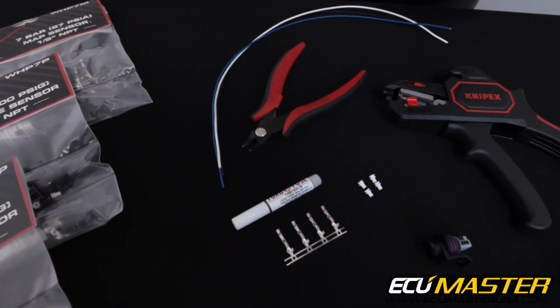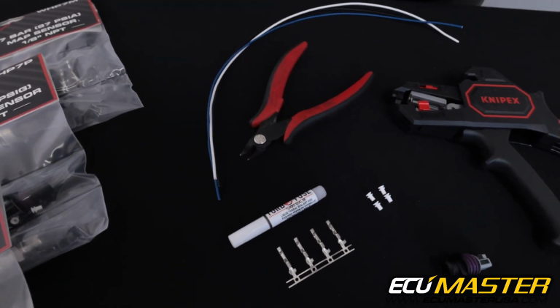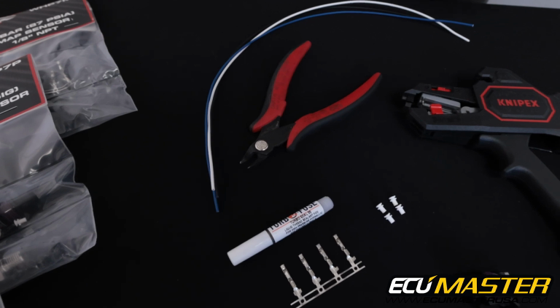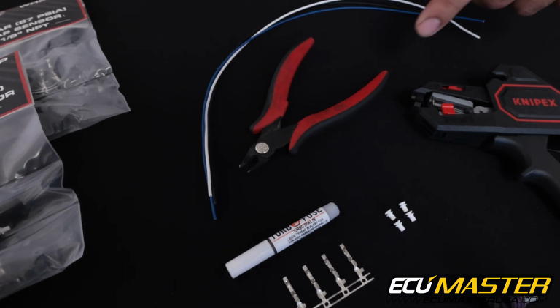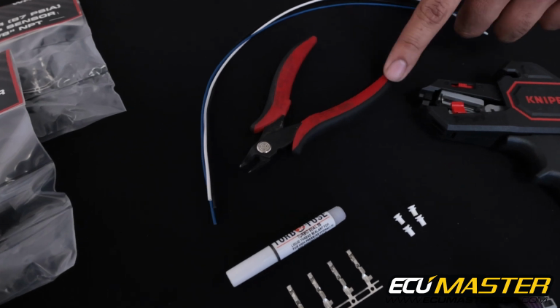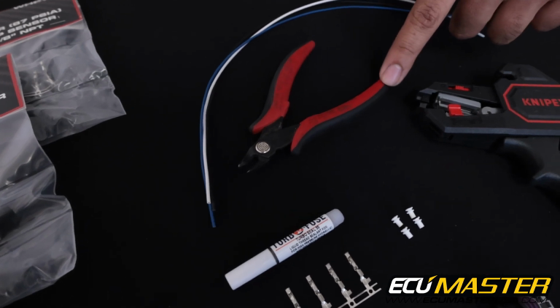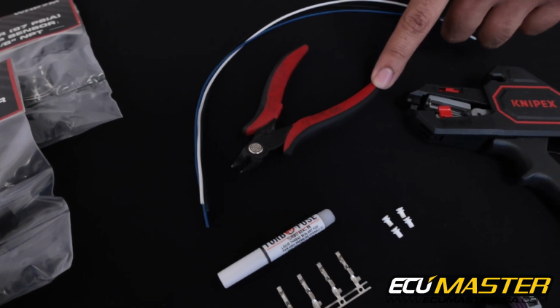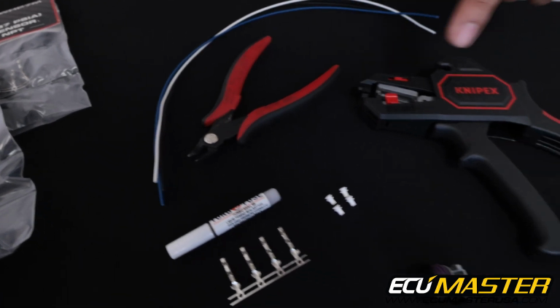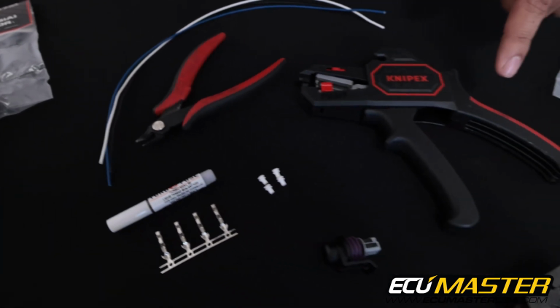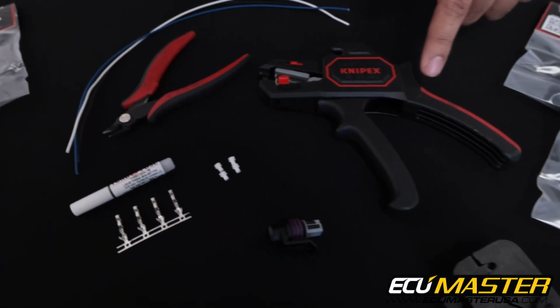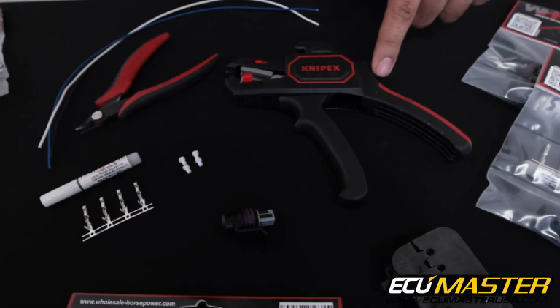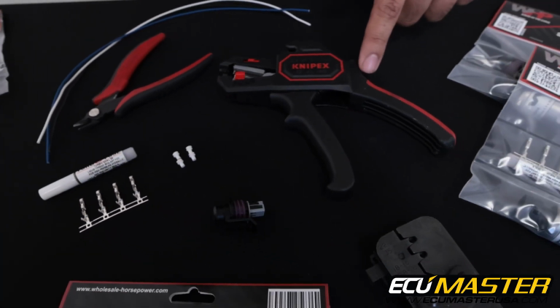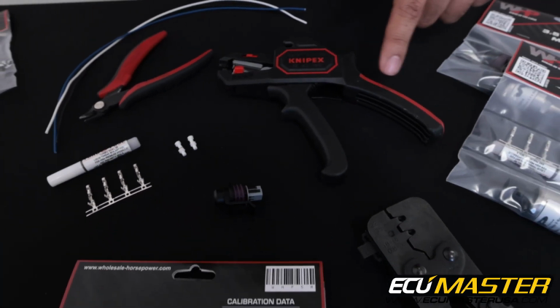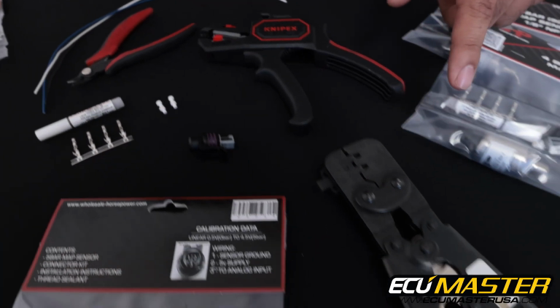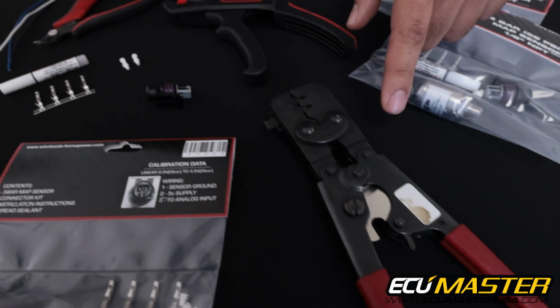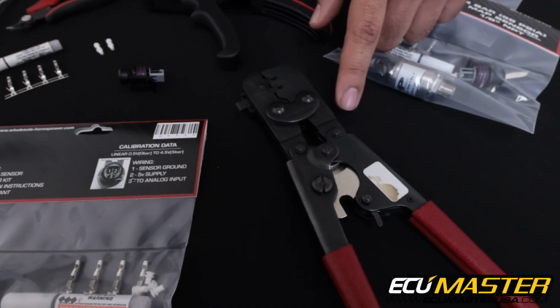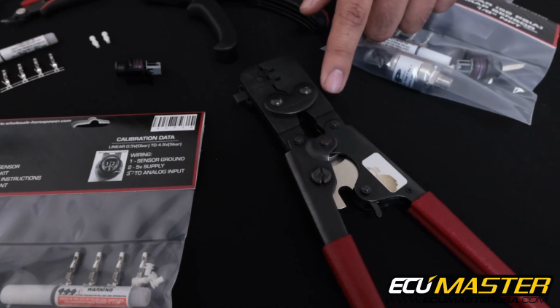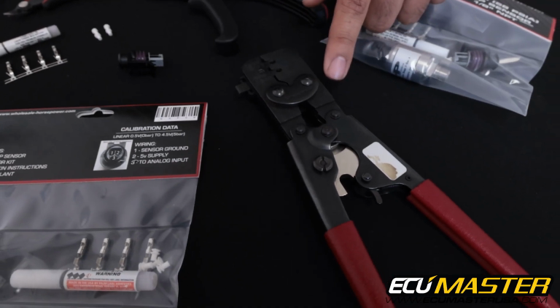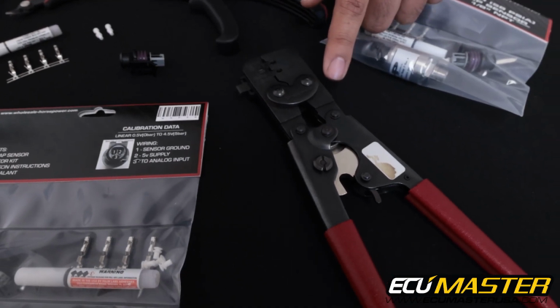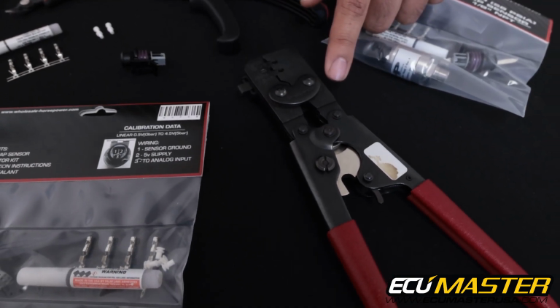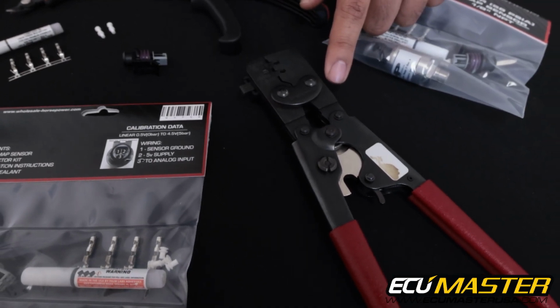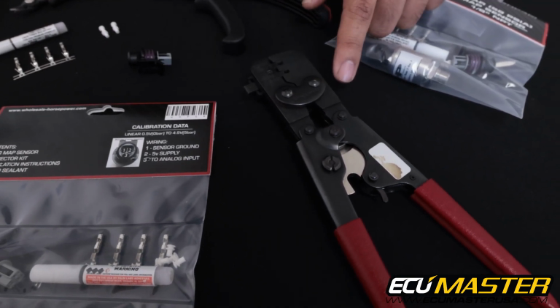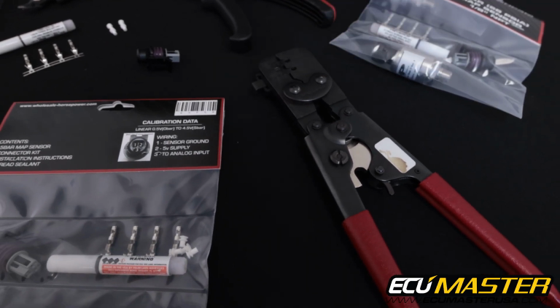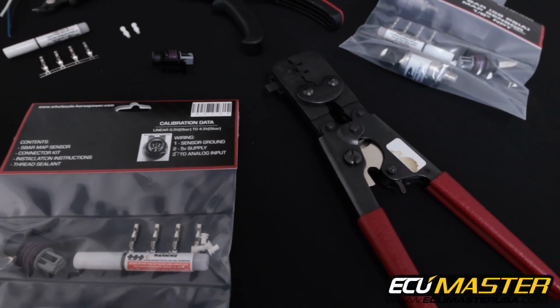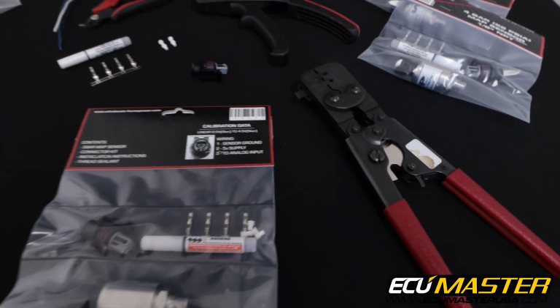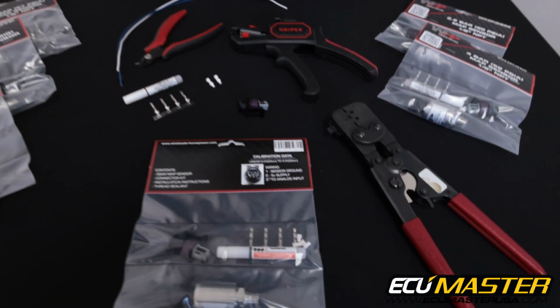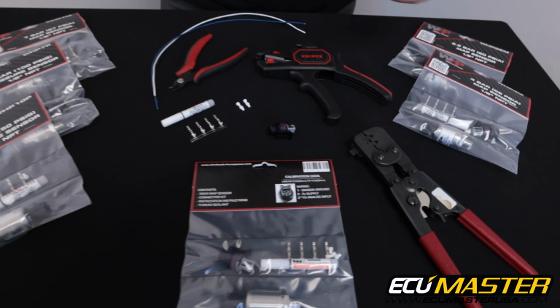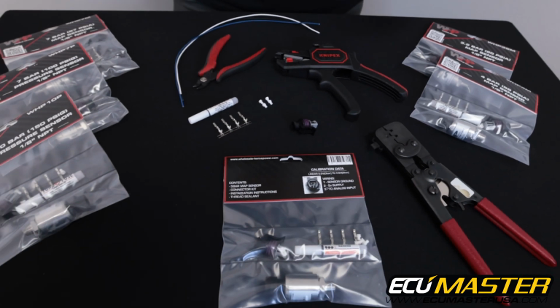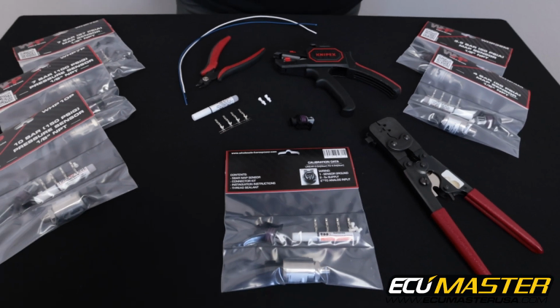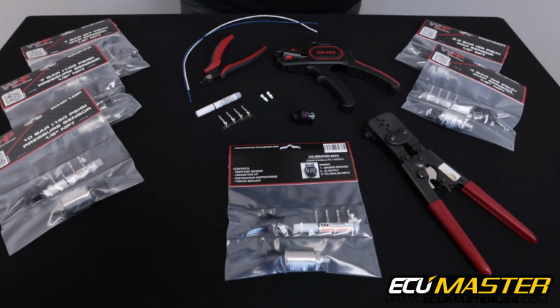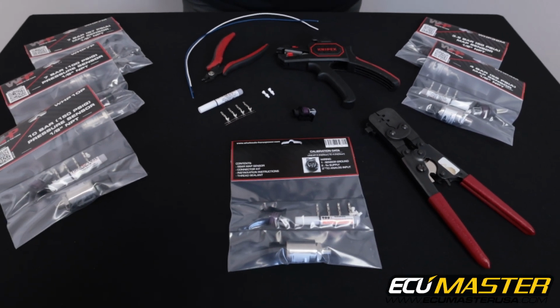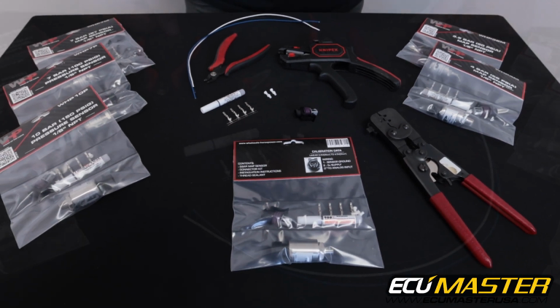The tools we're going to use for this are a pair of flush cuts, wire strippers, and a high quality crimp frame designed for the terminals you're working with. There's going to be a link in the description for all of these tools so you can use exactly the same stuff we're using.